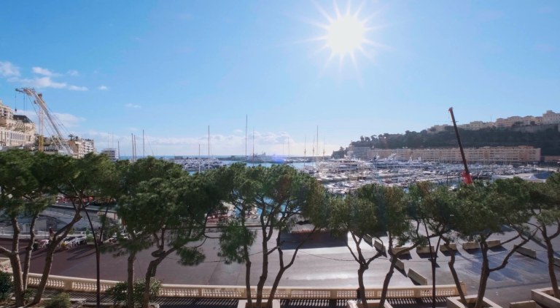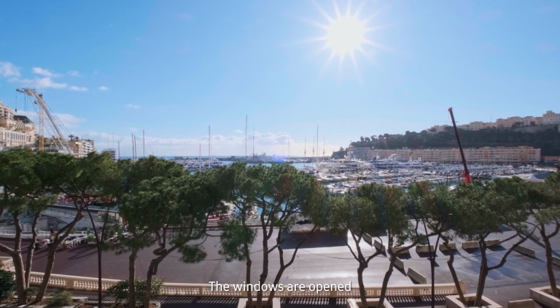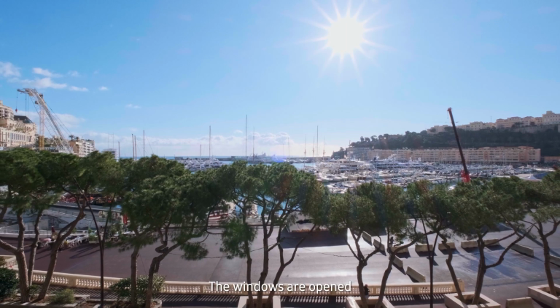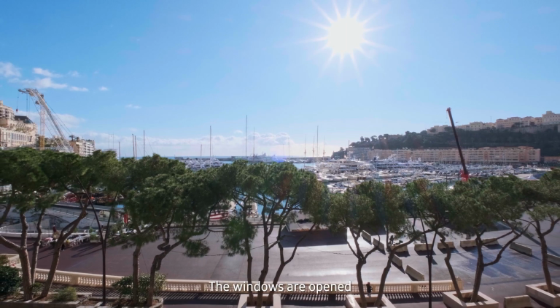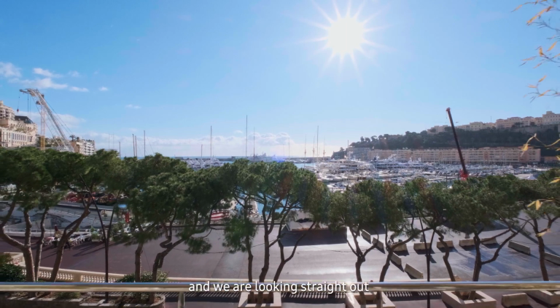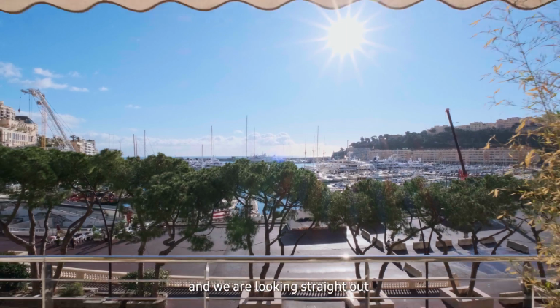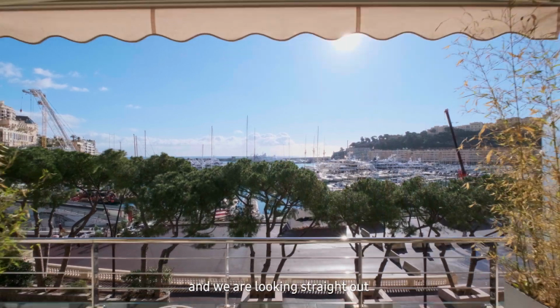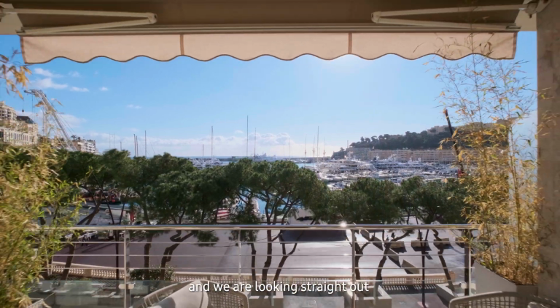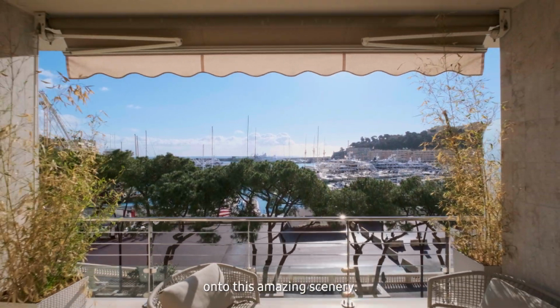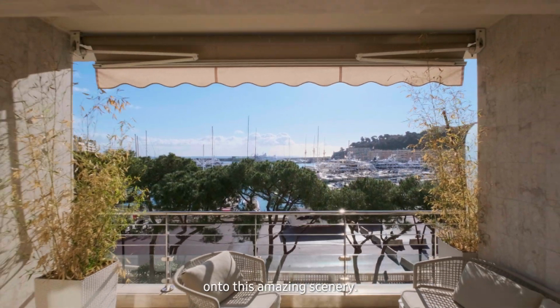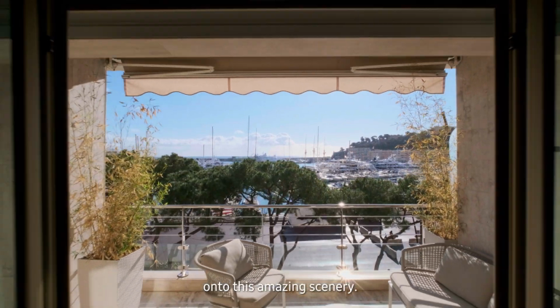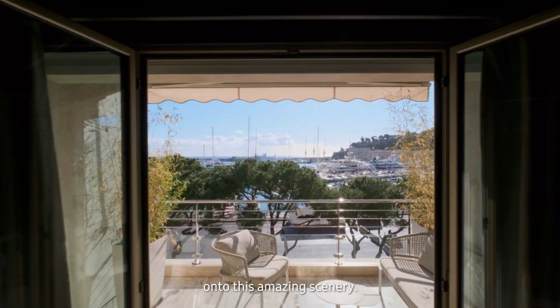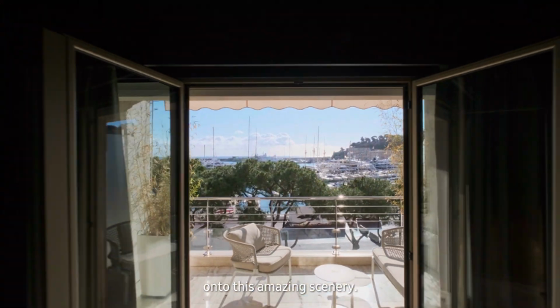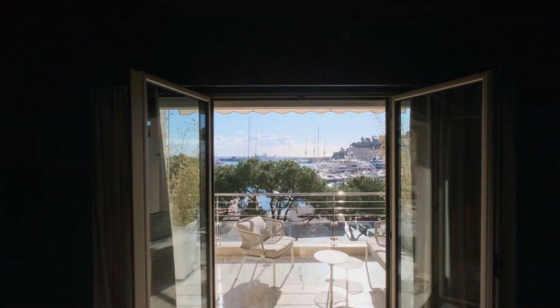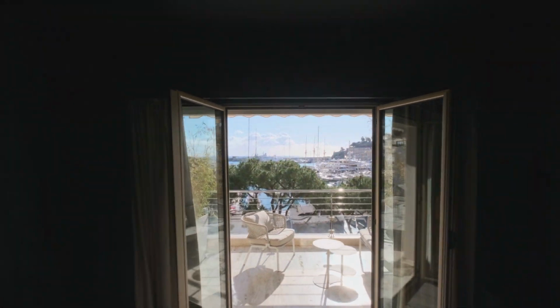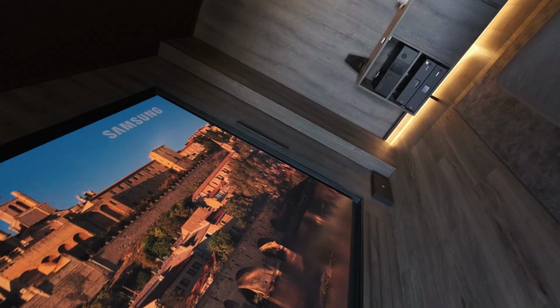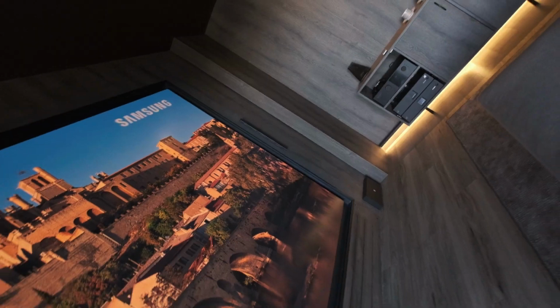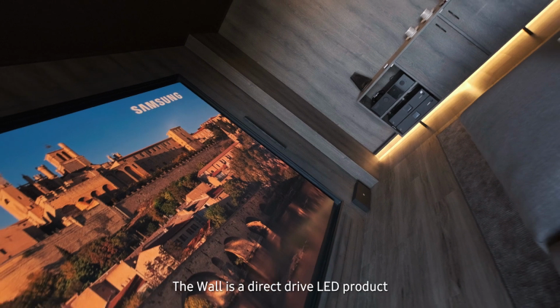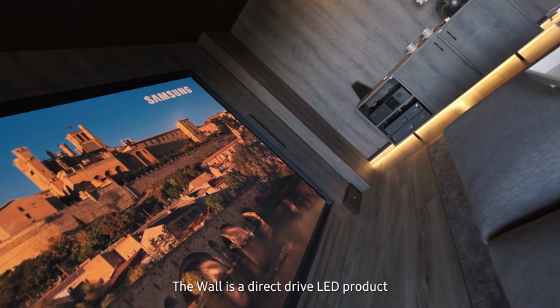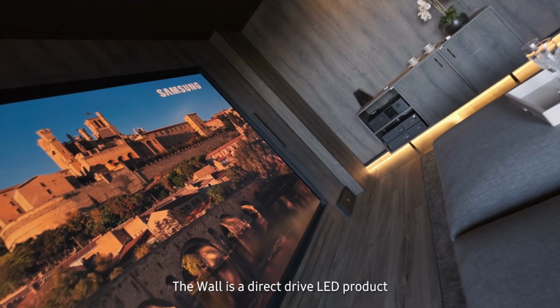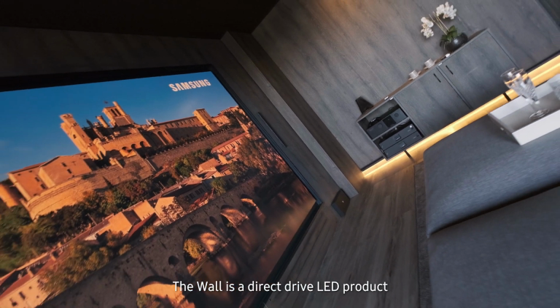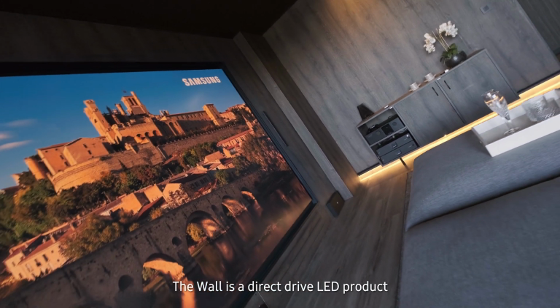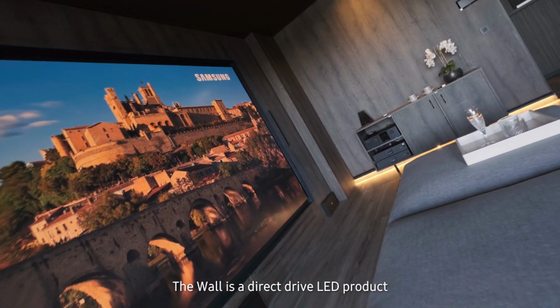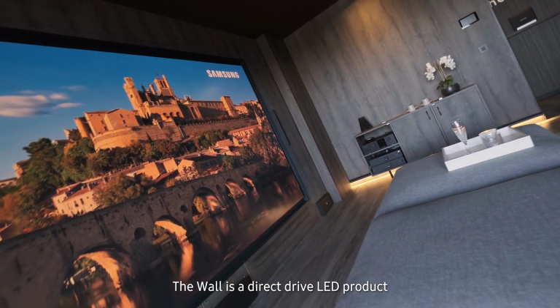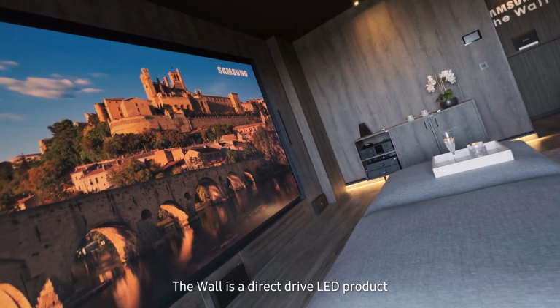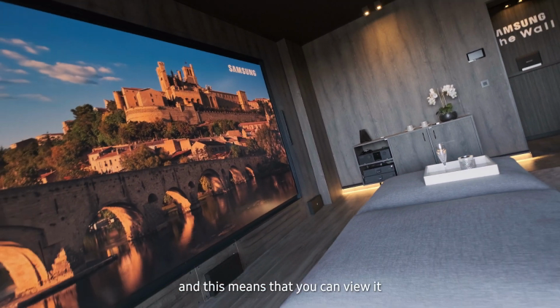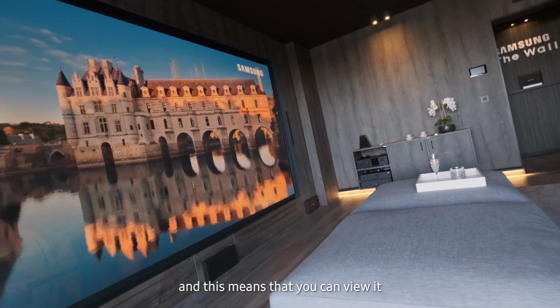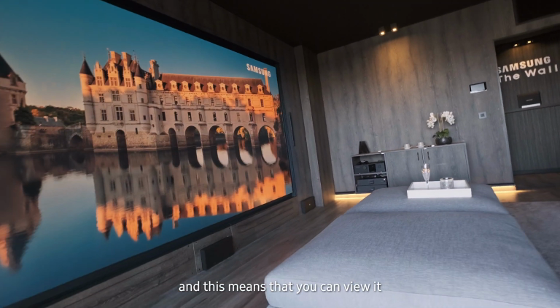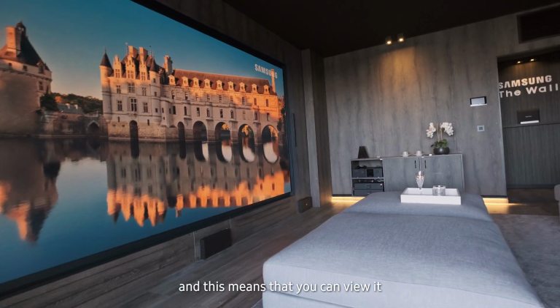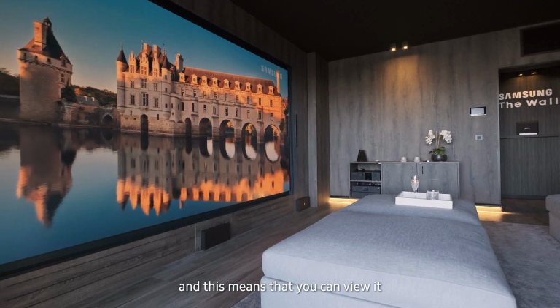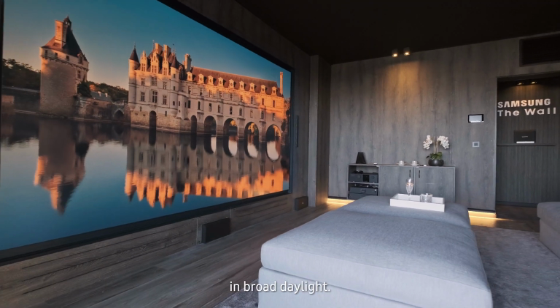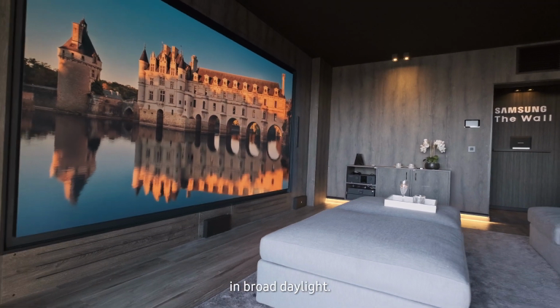The windows are open and we're looking straight out at this amazing scenery. The Wall is a direct drive LED product, and this means that you can view it in broad daylight.